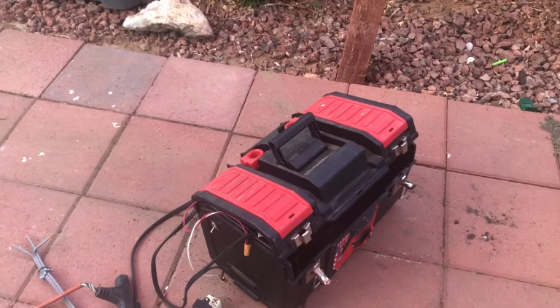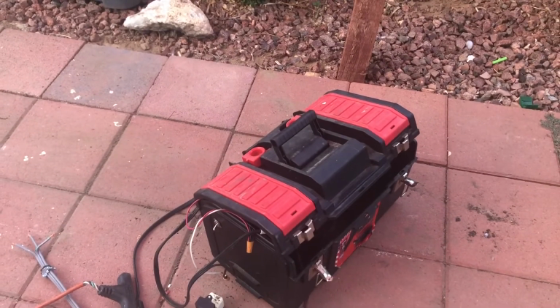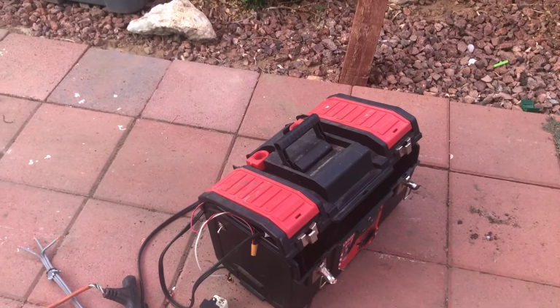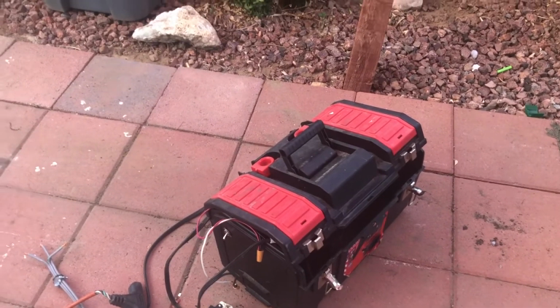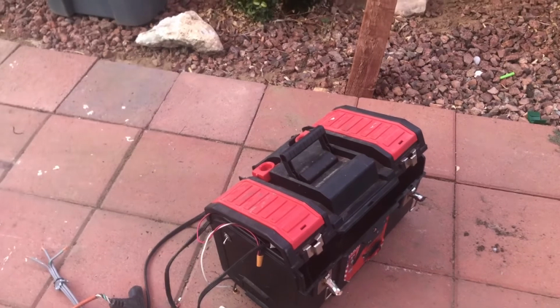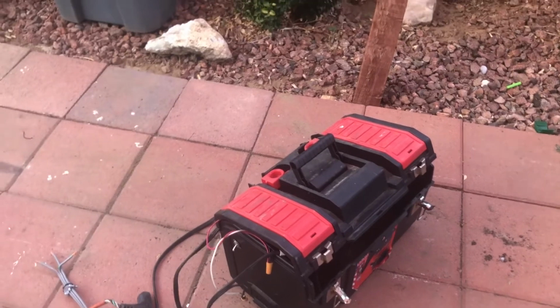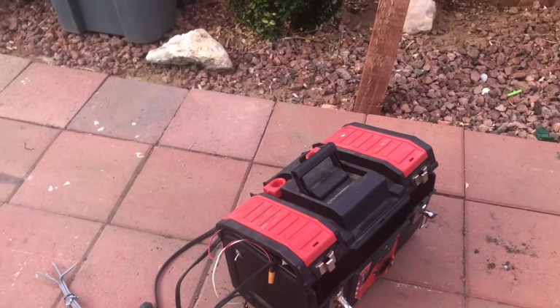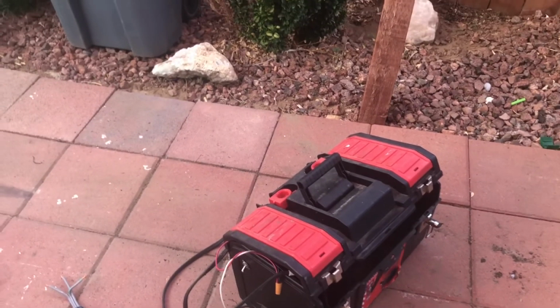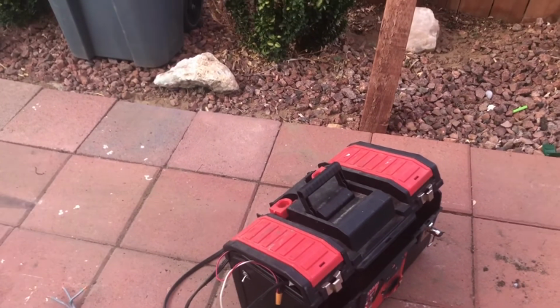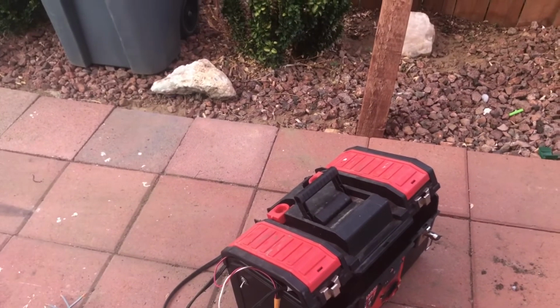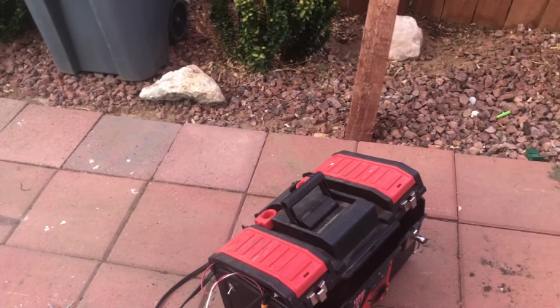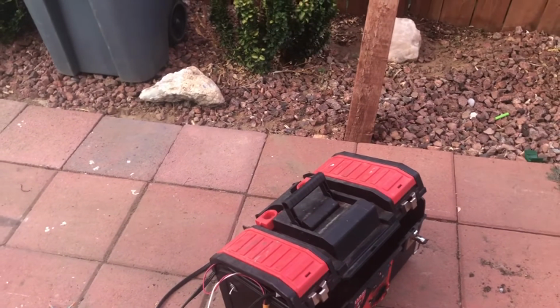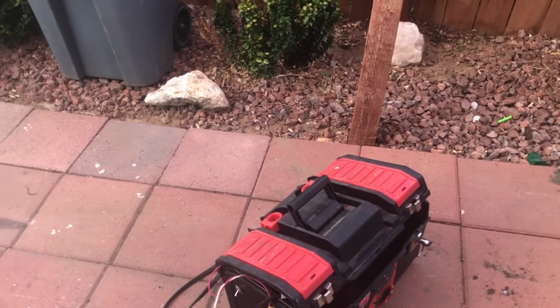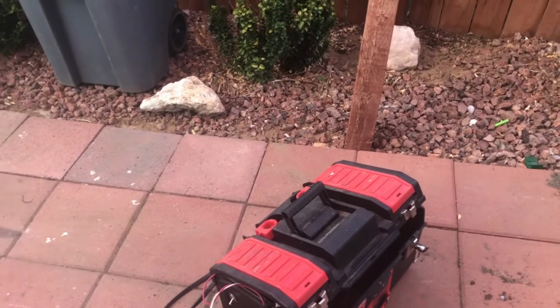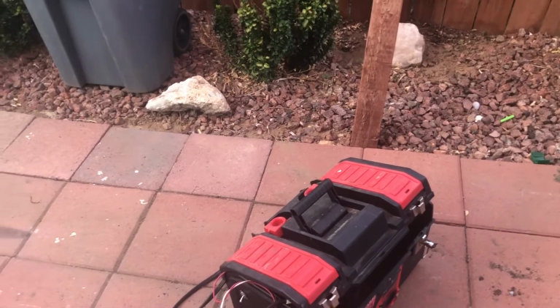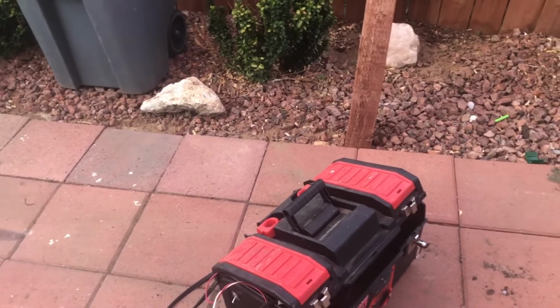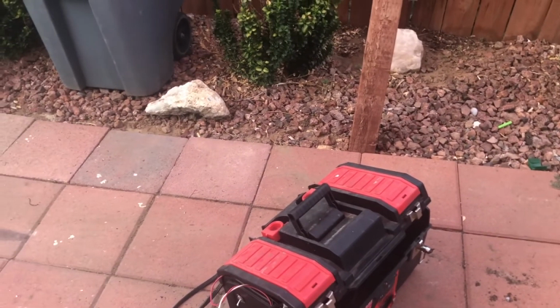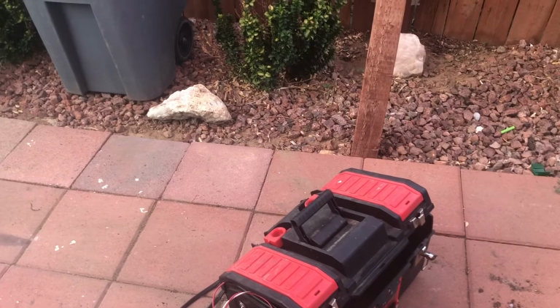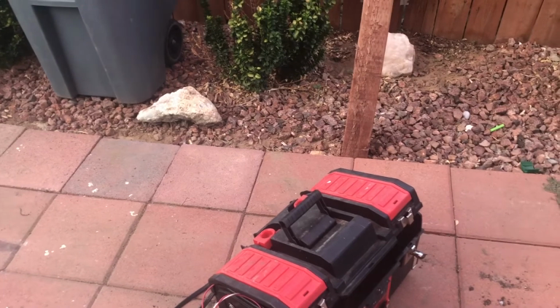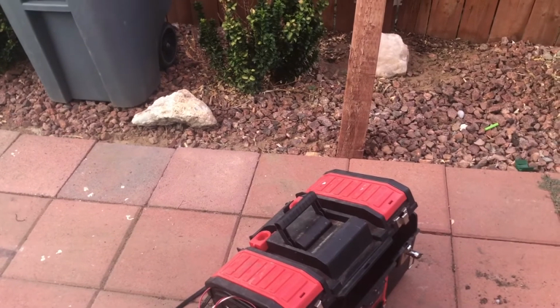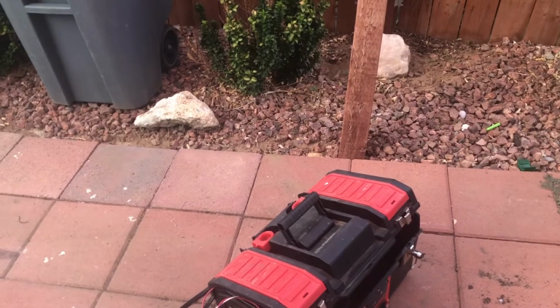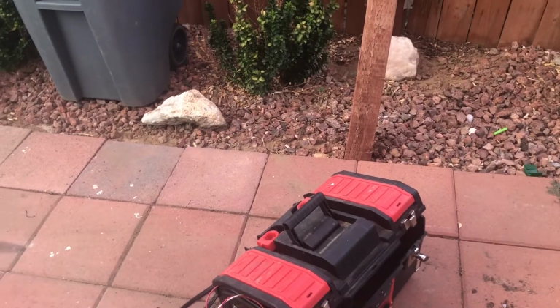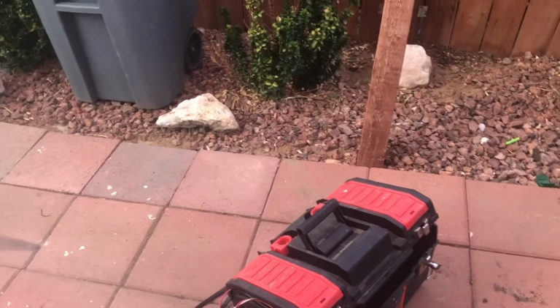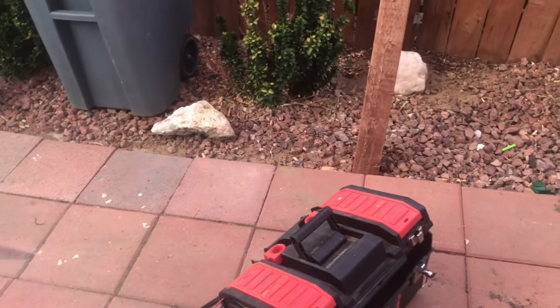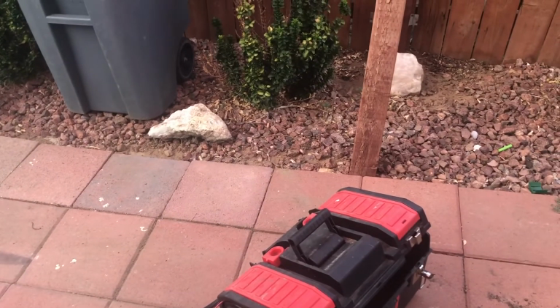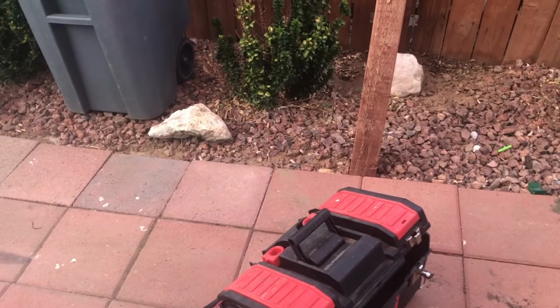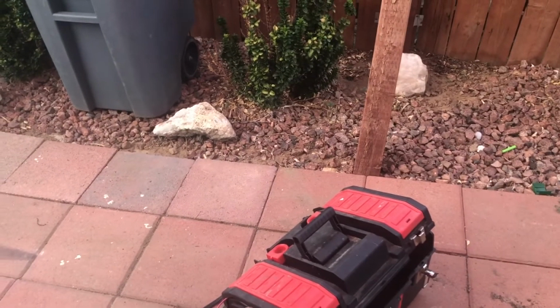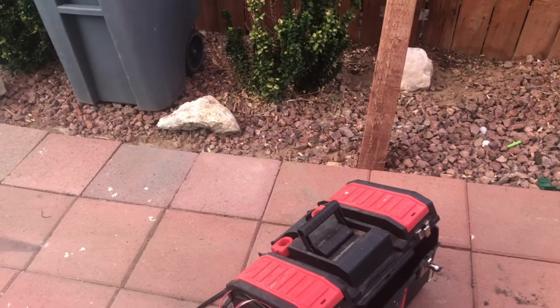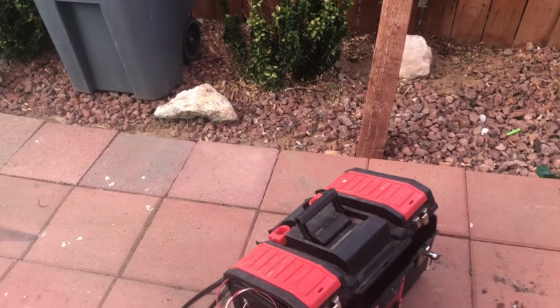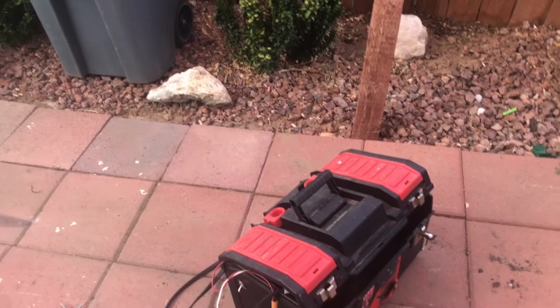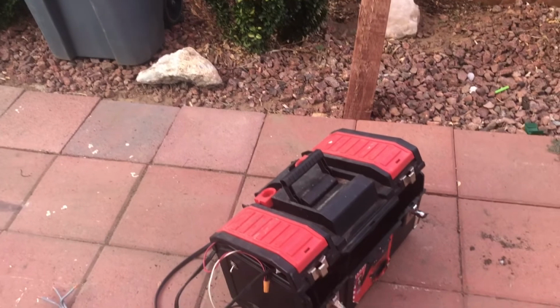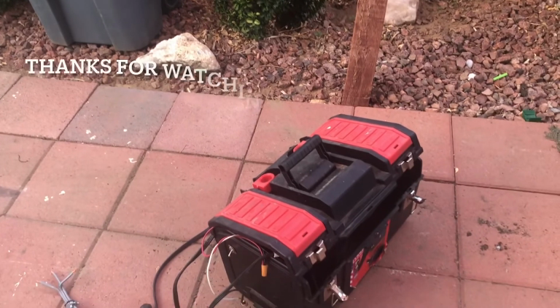And that is how I wired my homemade recovery pump. Hope this helps and hope that answers any questions you have. If you have any more questions feel free to leave them below in the comment section, and don't forget to like, subscribe, and share this video.